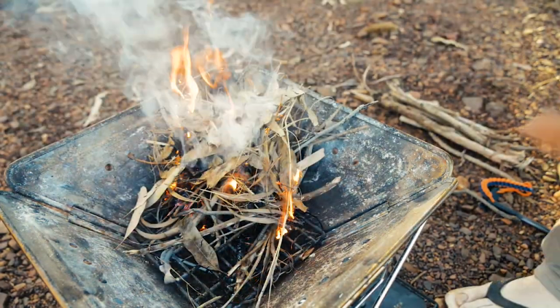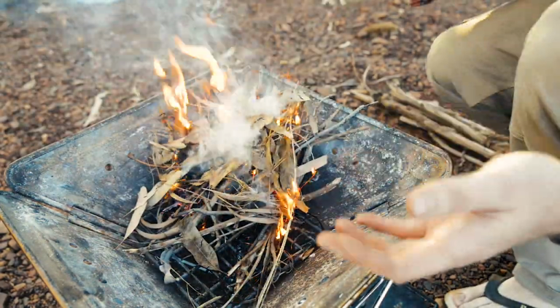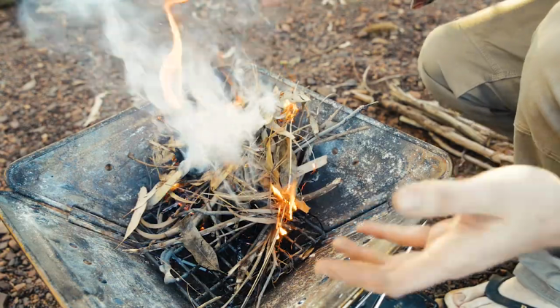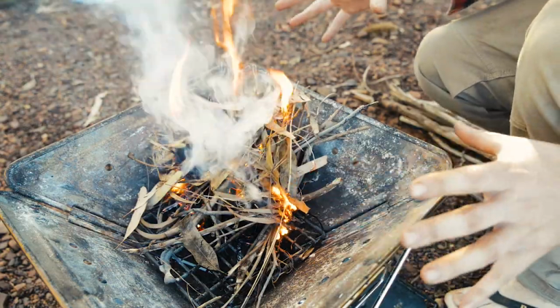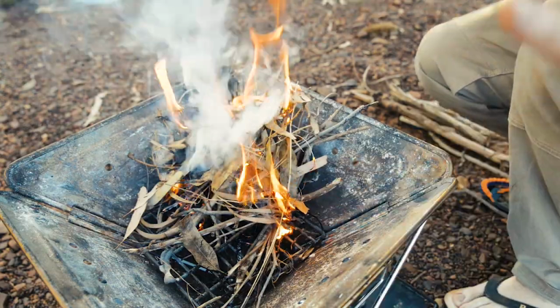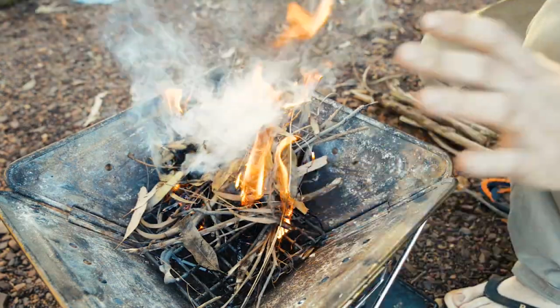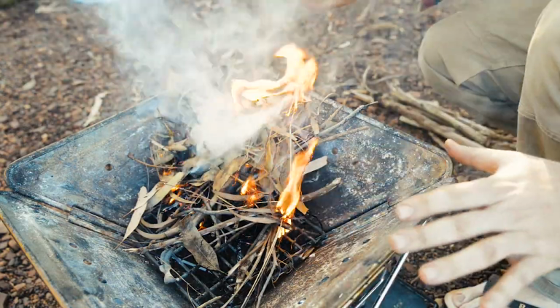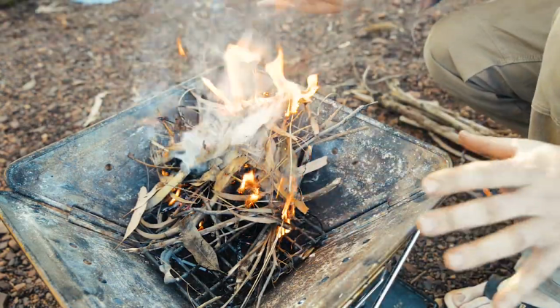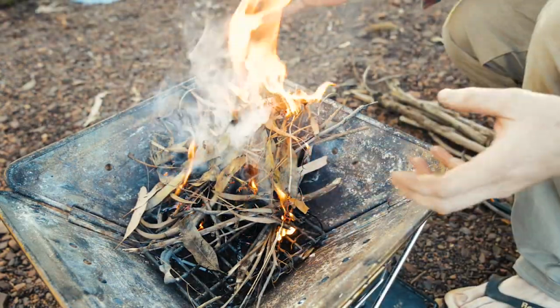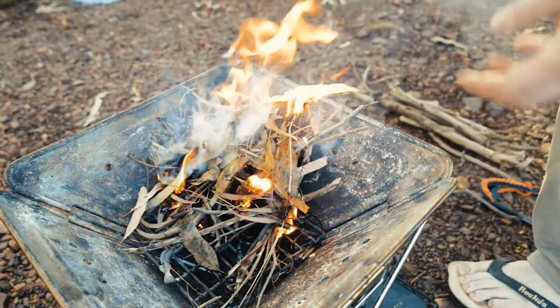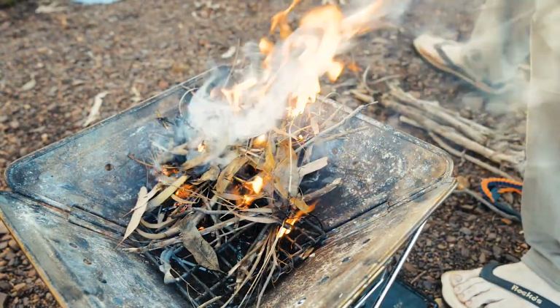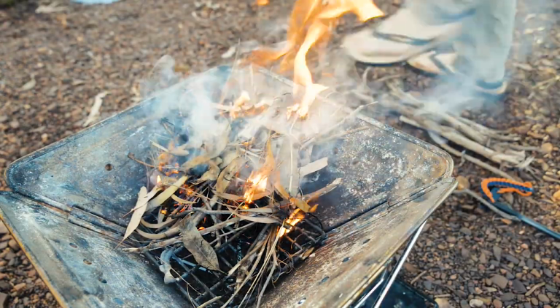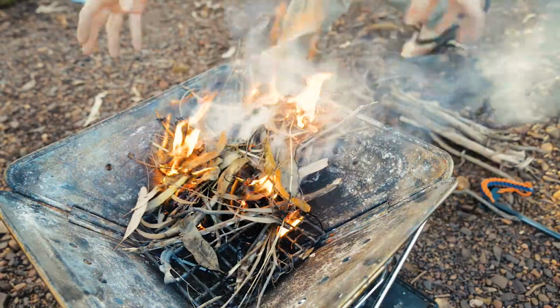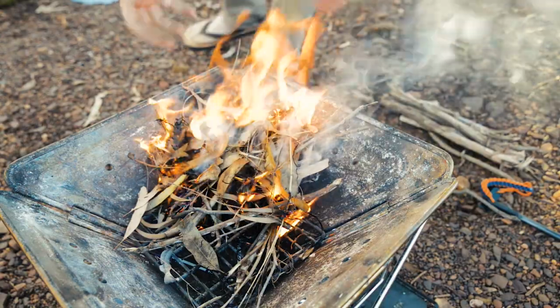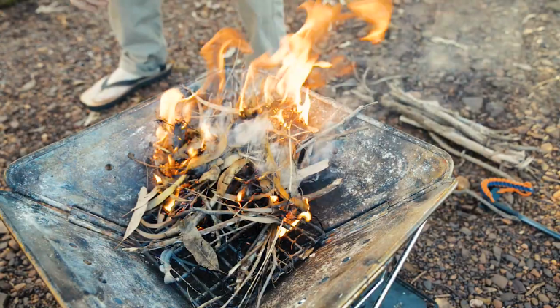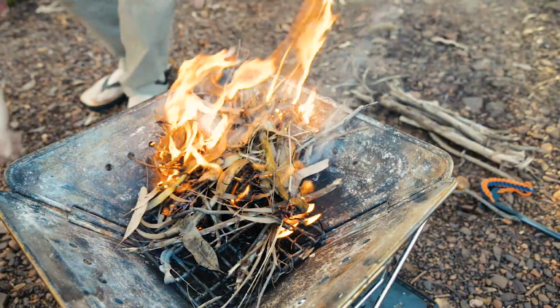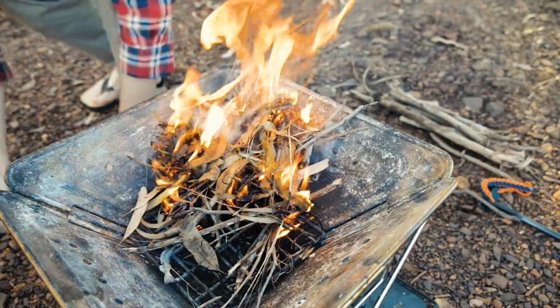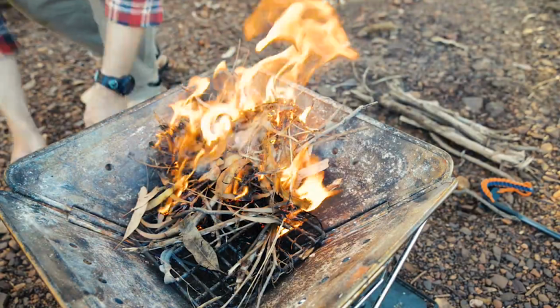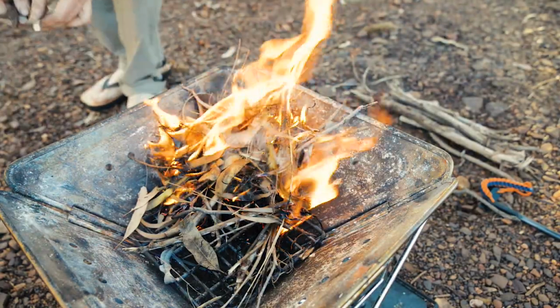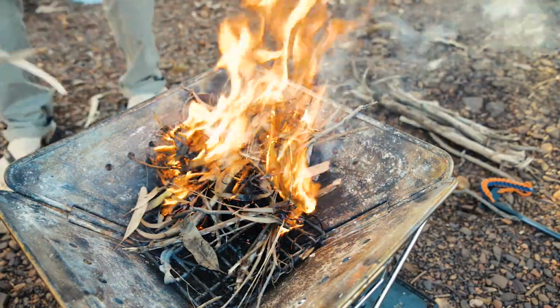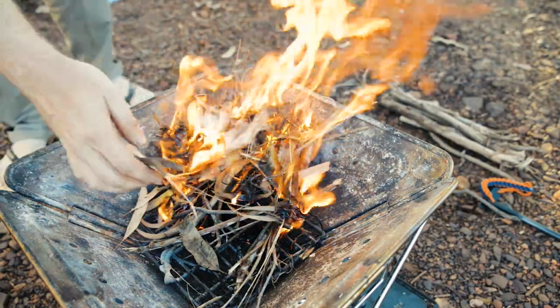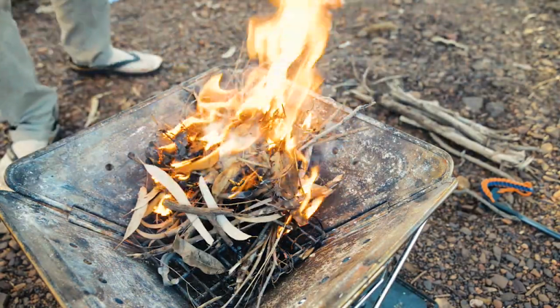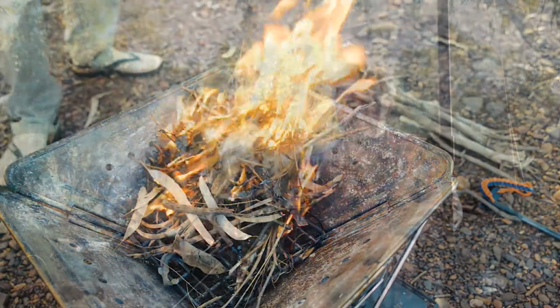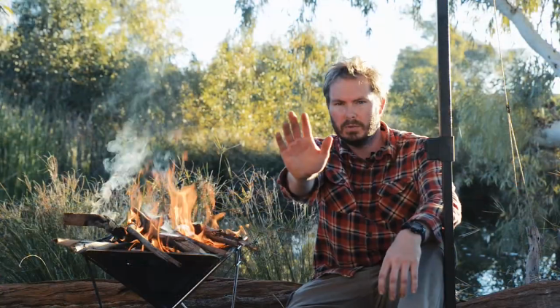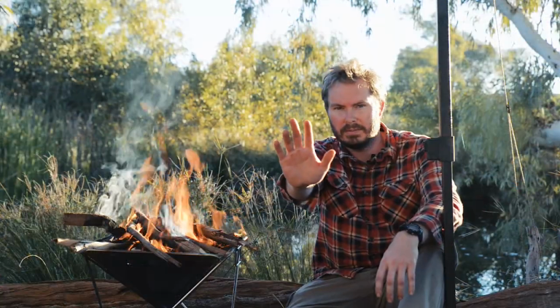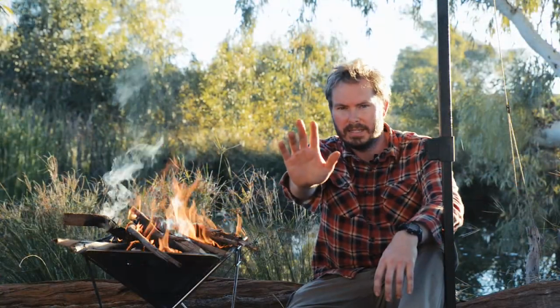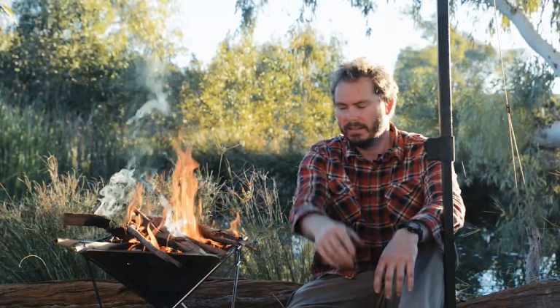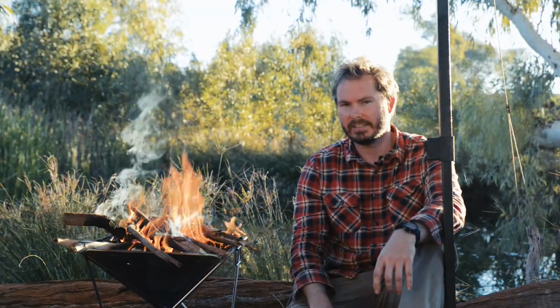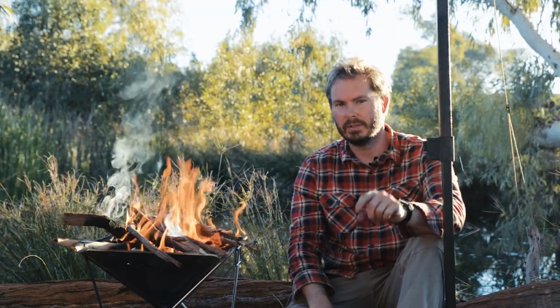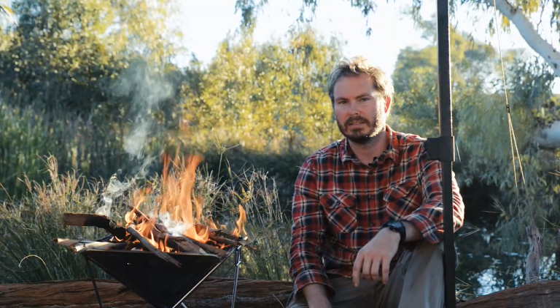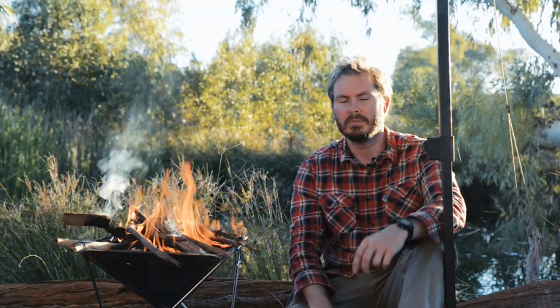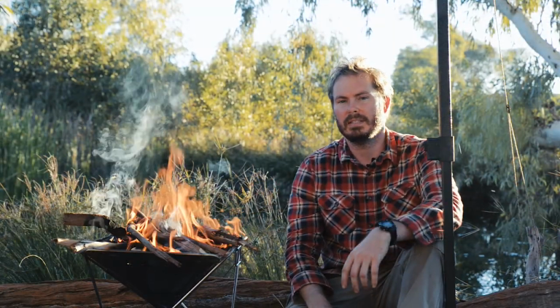The secret is in the airflow. Don't chuck everything on and smother it — you've got to really build it up and let the air get in. The fire's going, but you're not. There's a few more tips left.